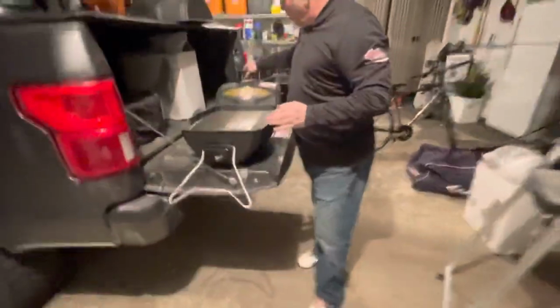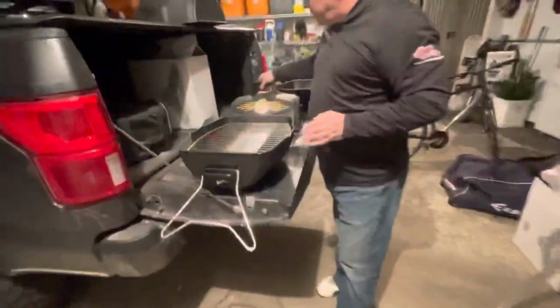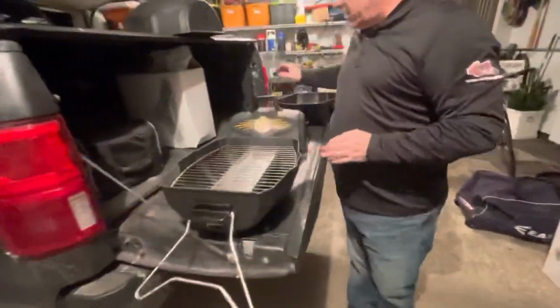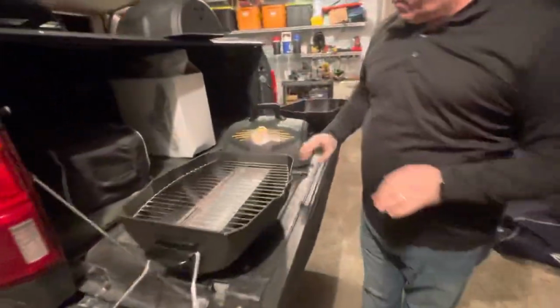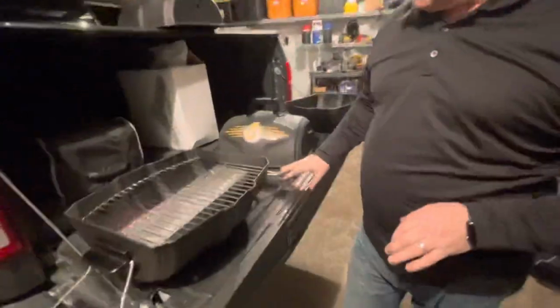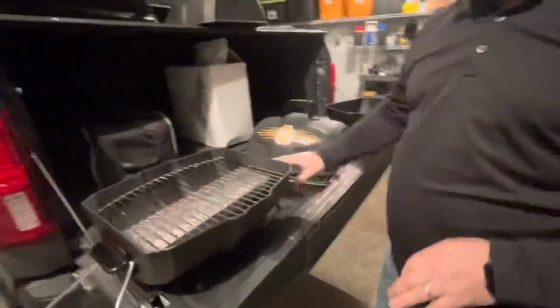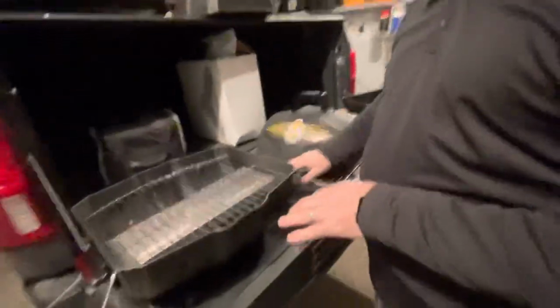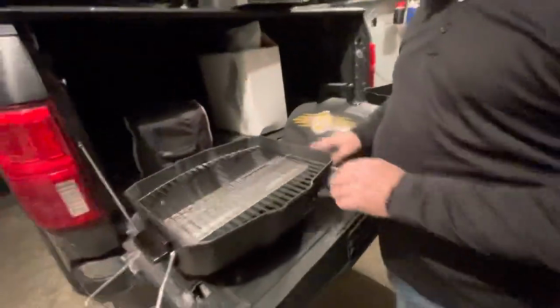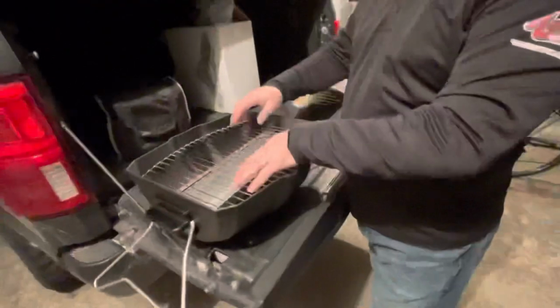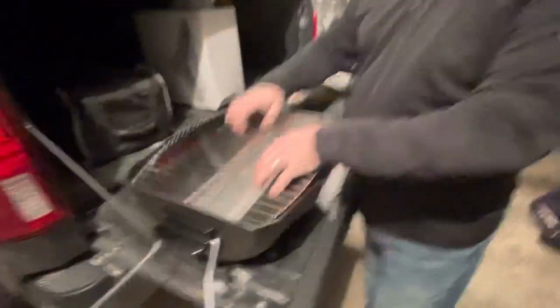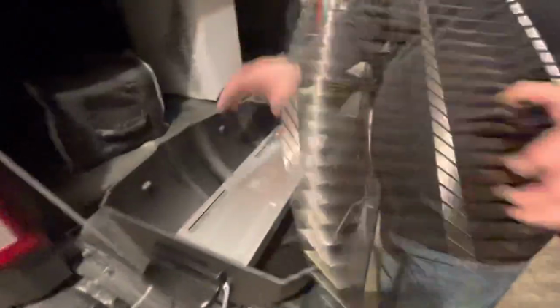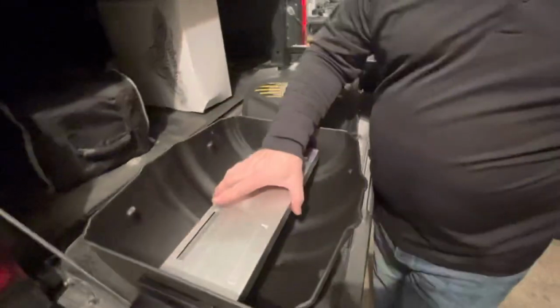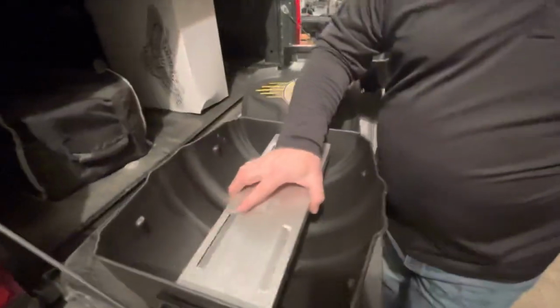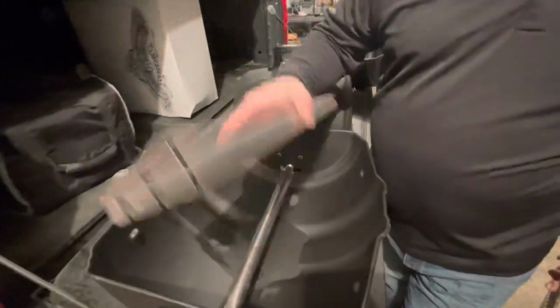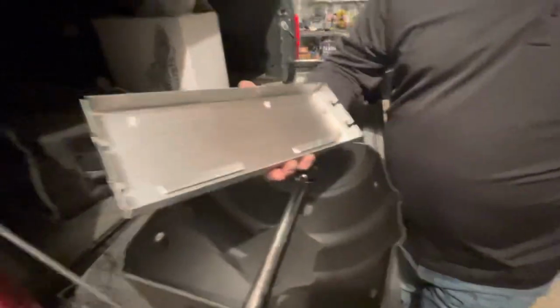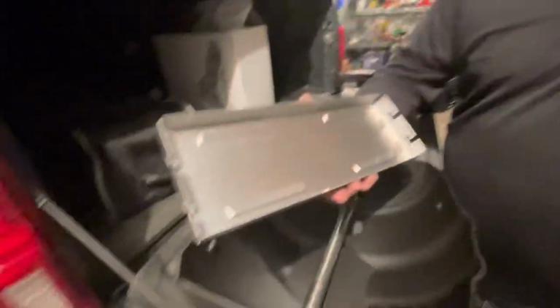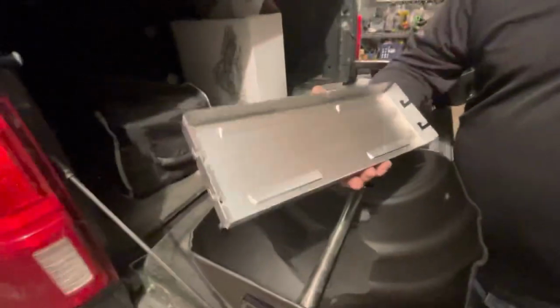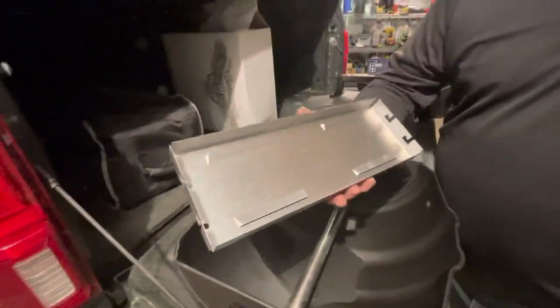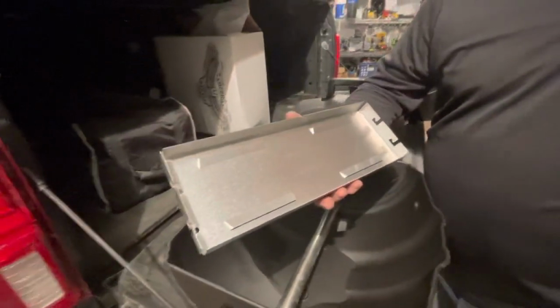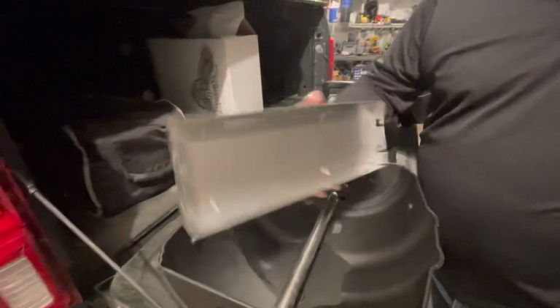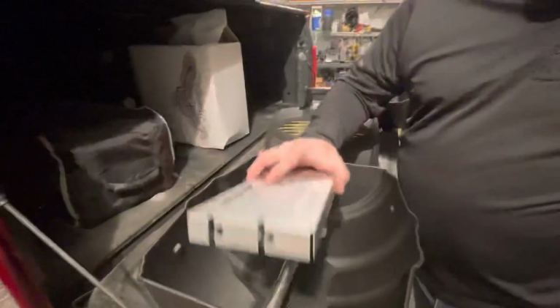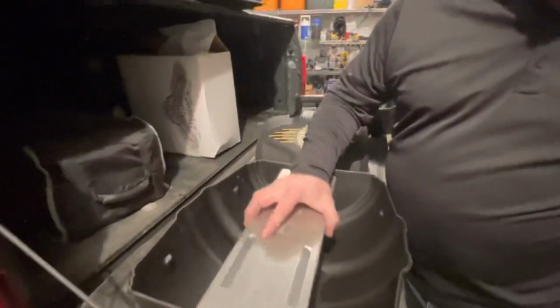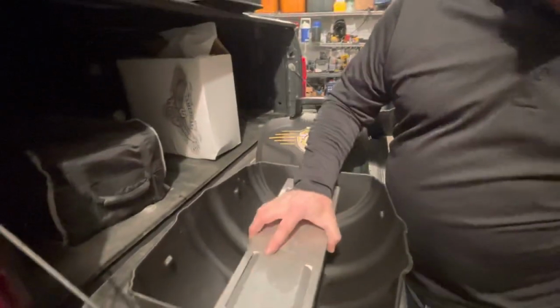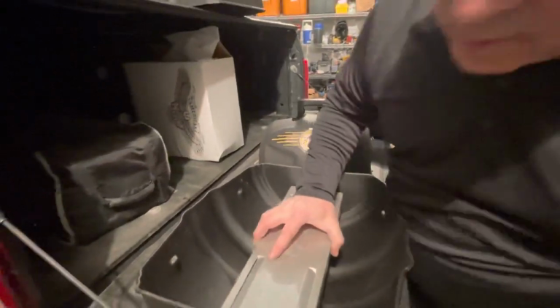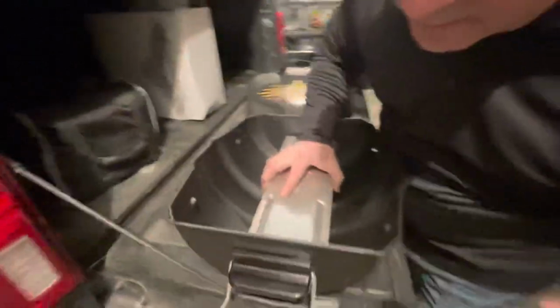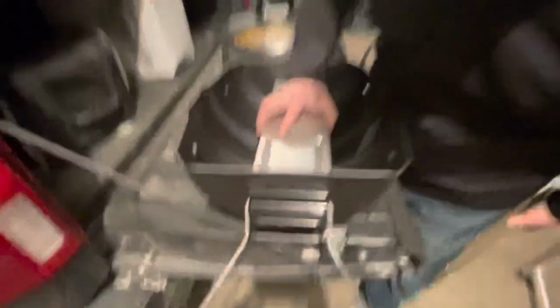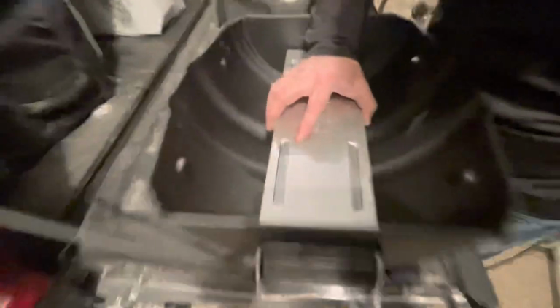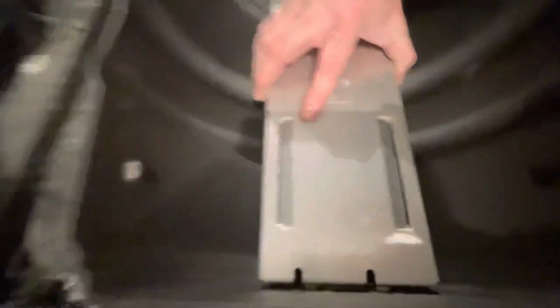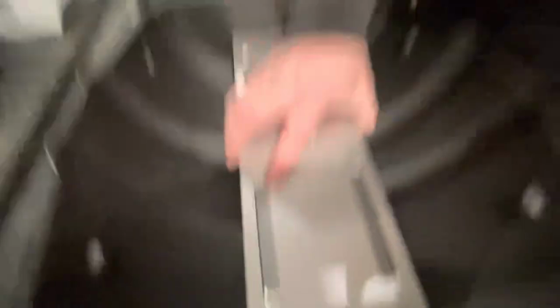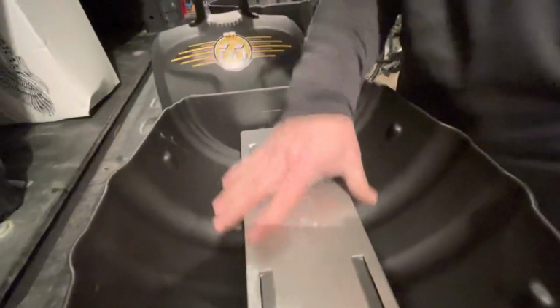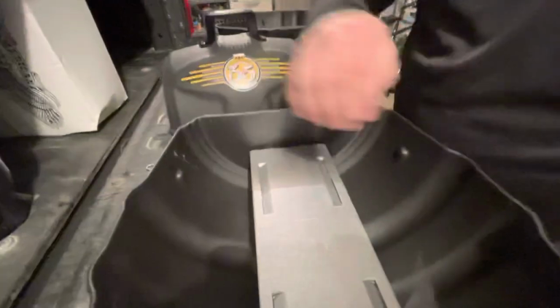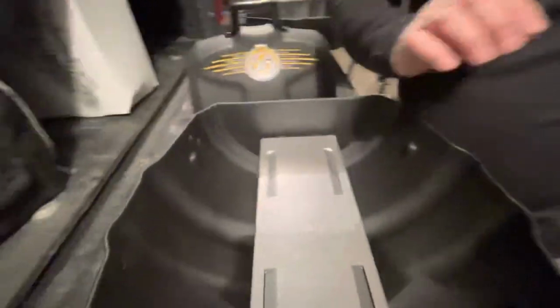Once we finish putting the handles and the regulator on, simply put the heat shield — which is also a smoker box — into the grill. There are some holes here so you can see the alignment, and then it matches on the other side.